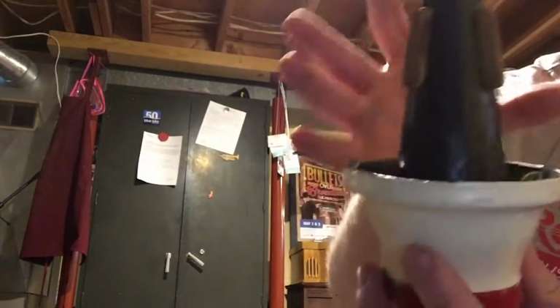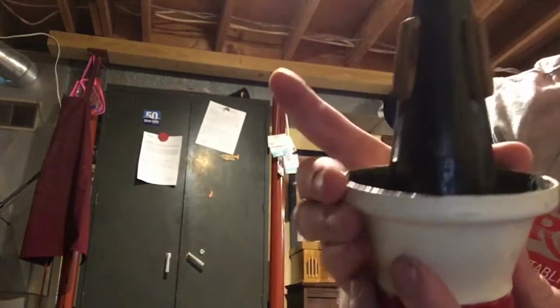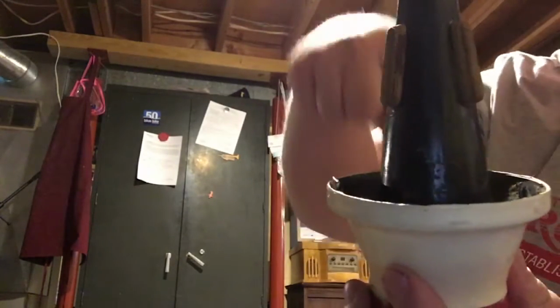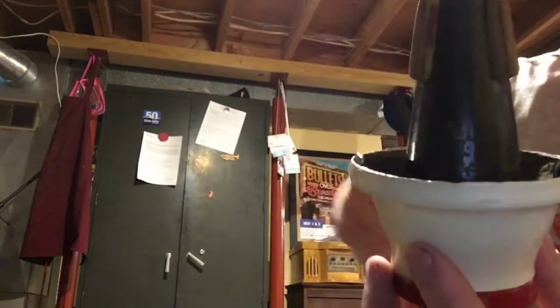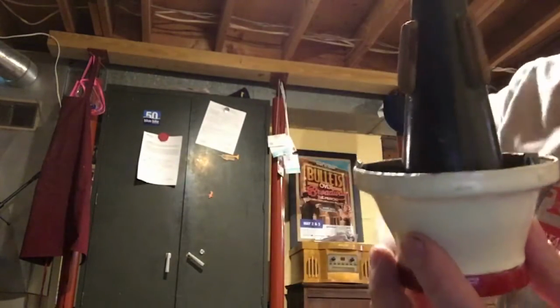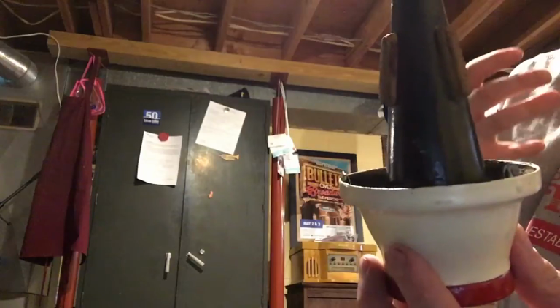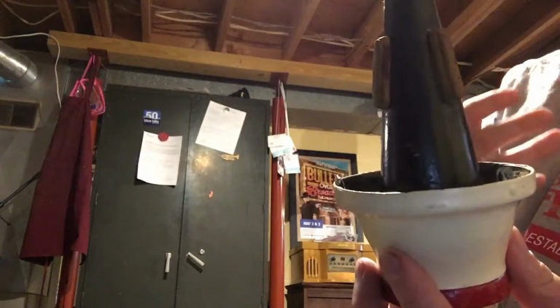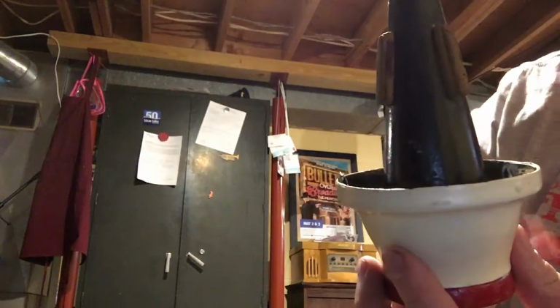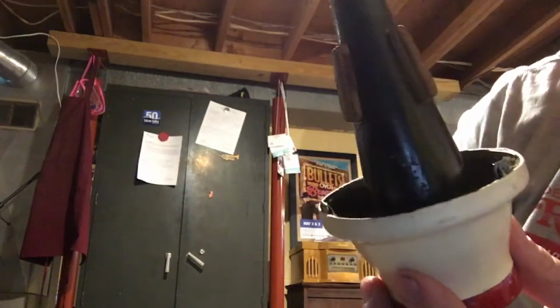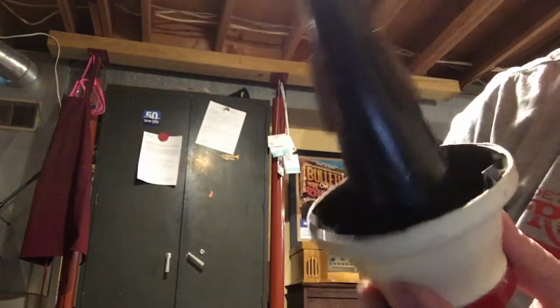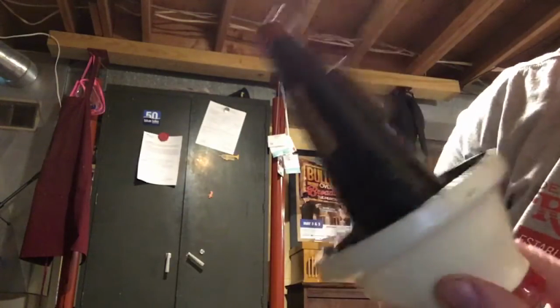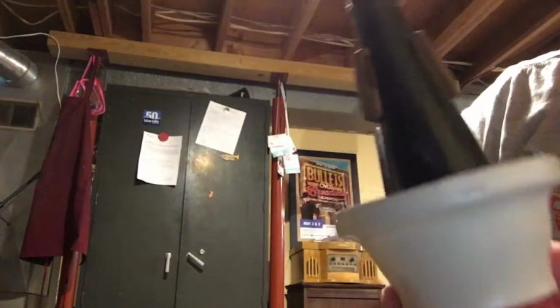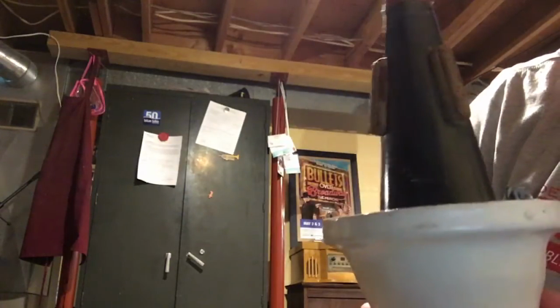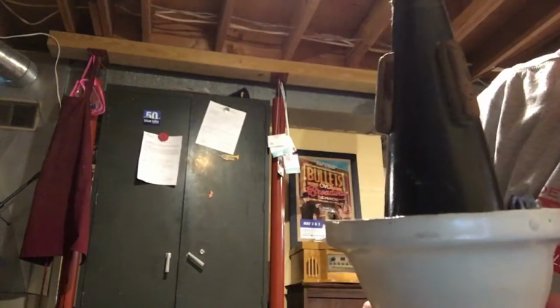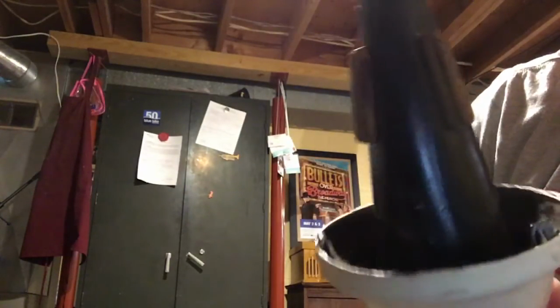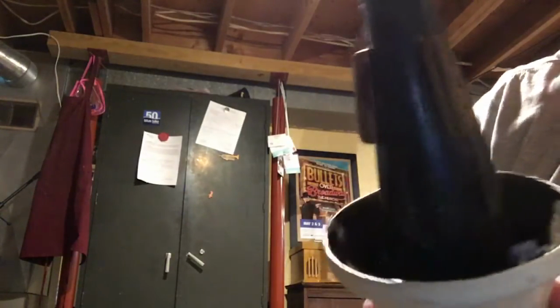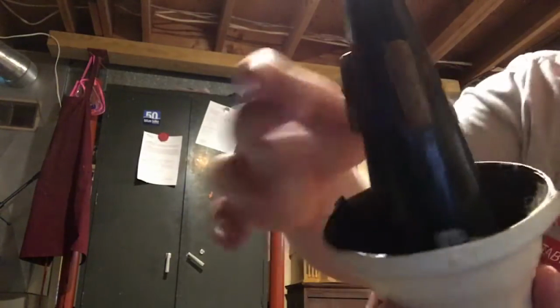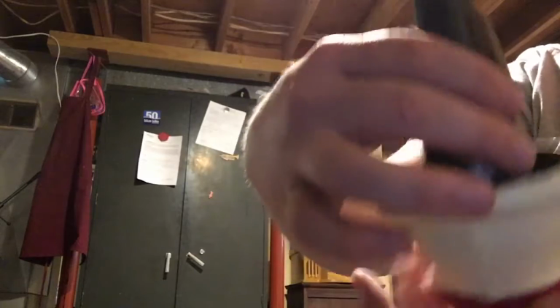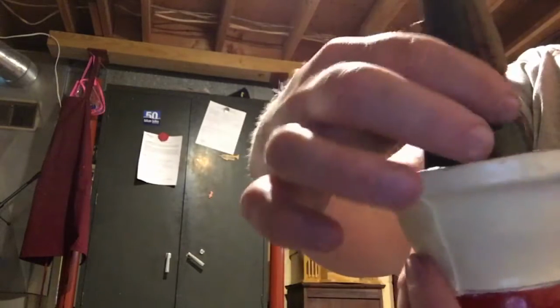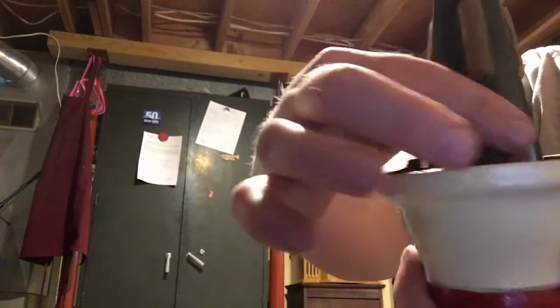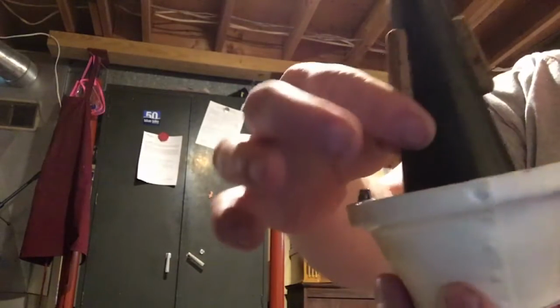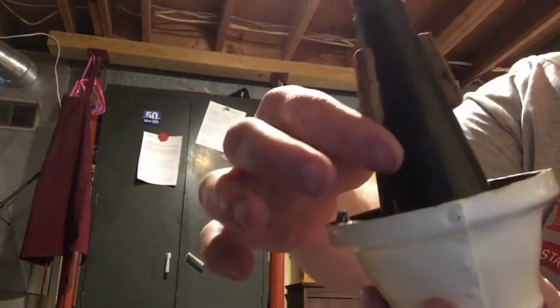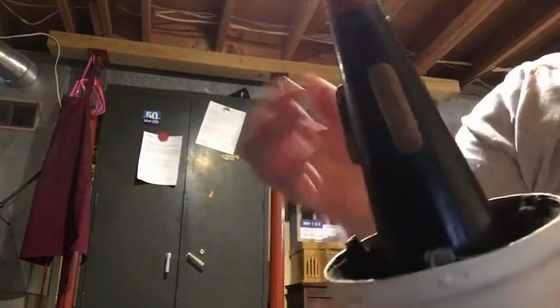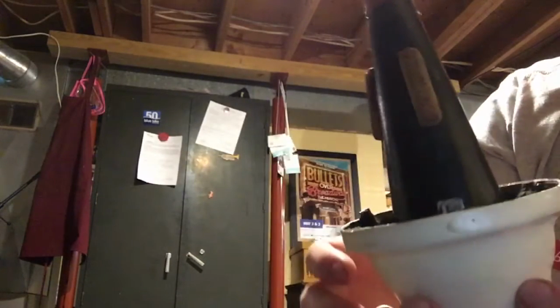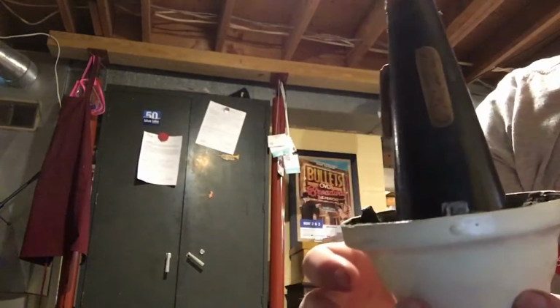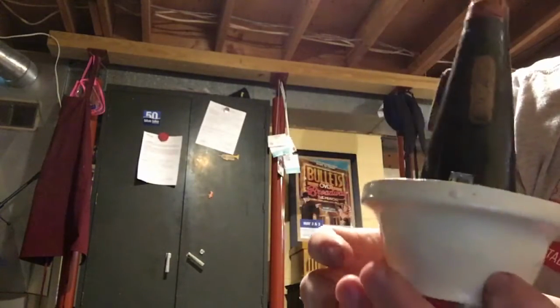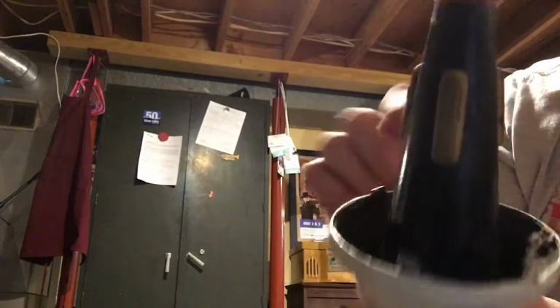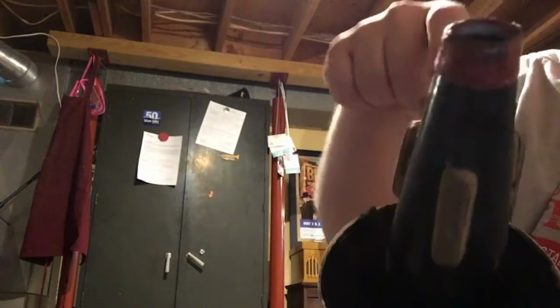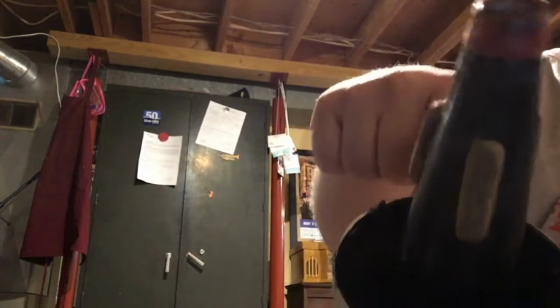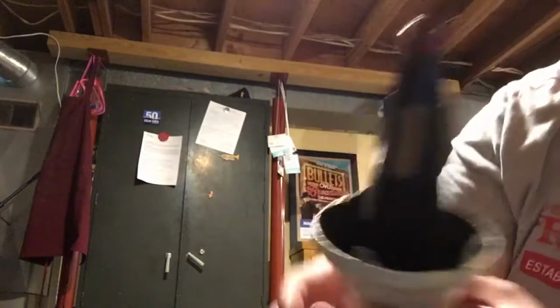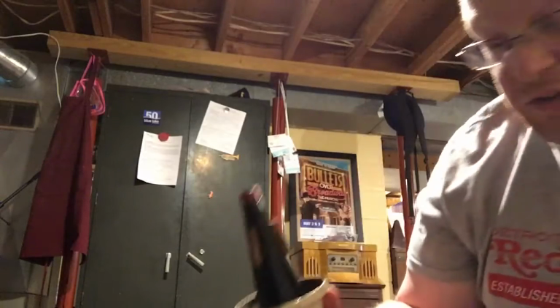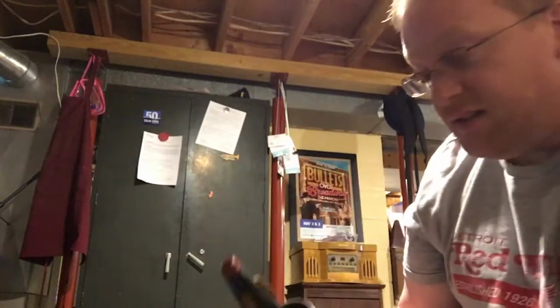Smaller diameter, deeper cup. Really, really nice sound and it has the maple bottom in it. No seam in the body yet. Sounds great. Has the hand cut felt inside.